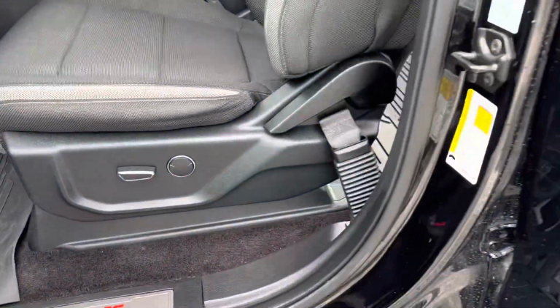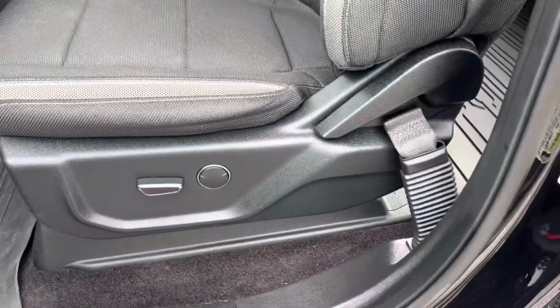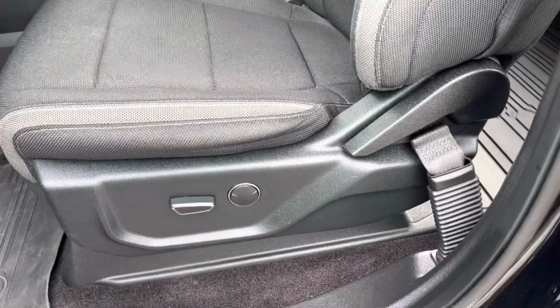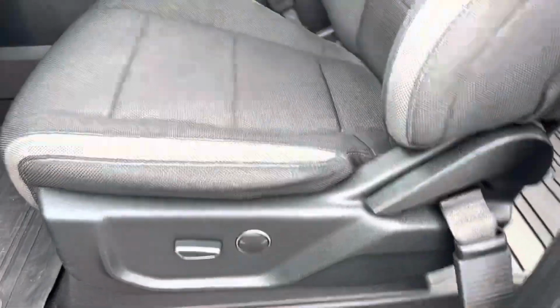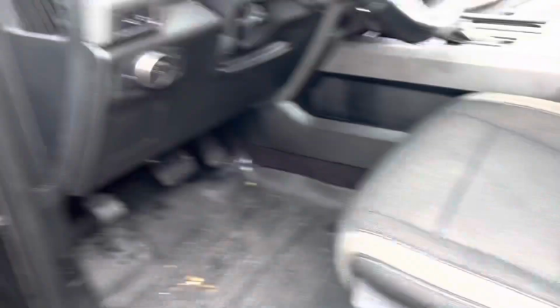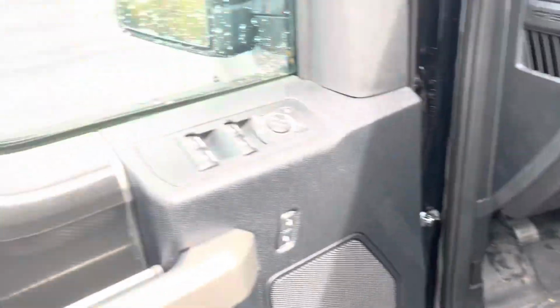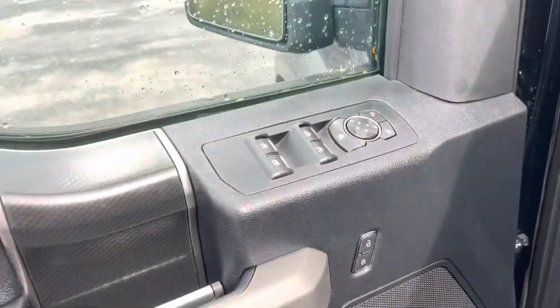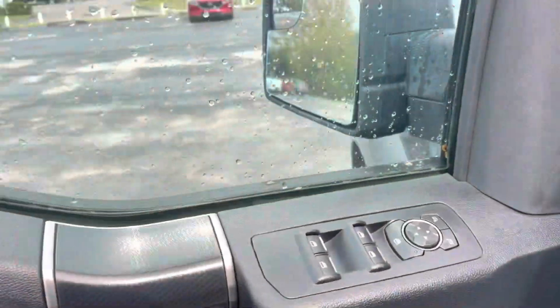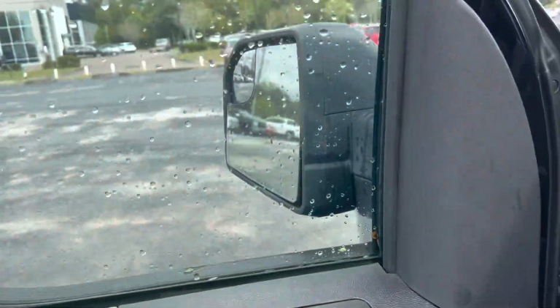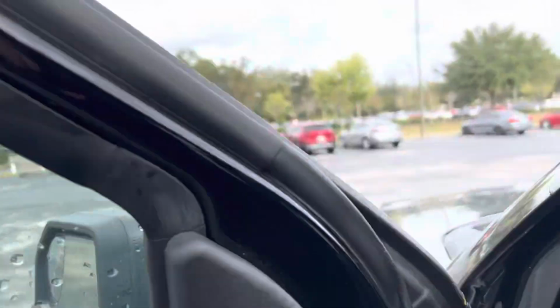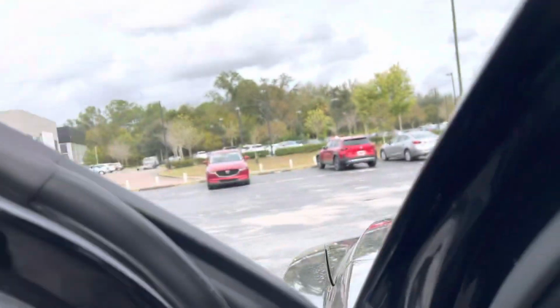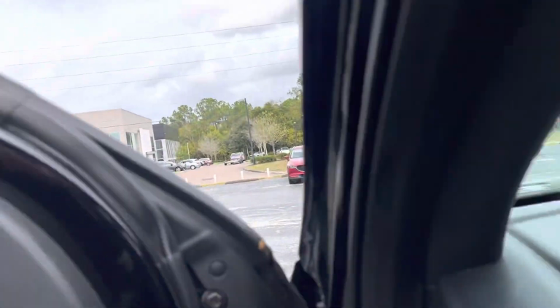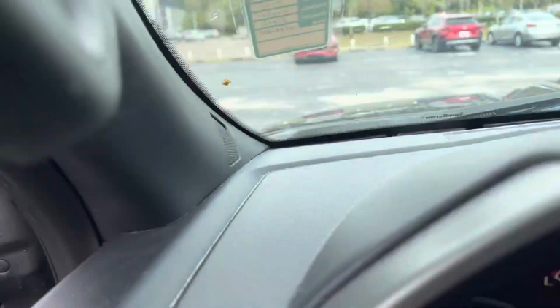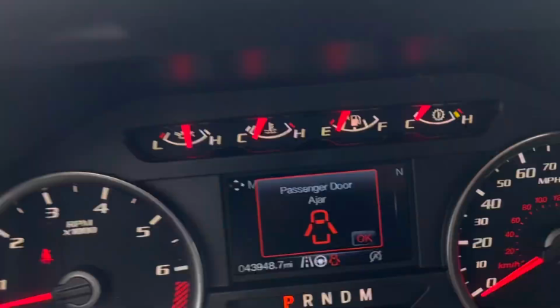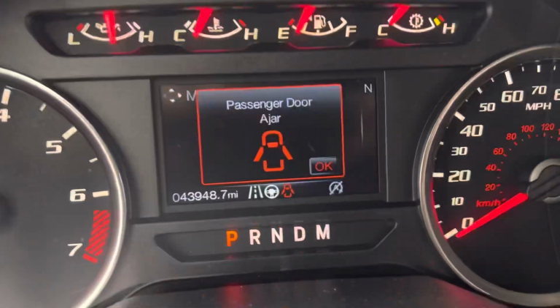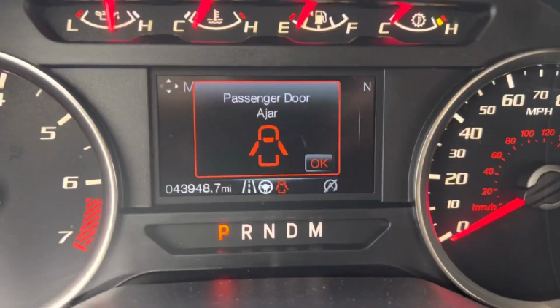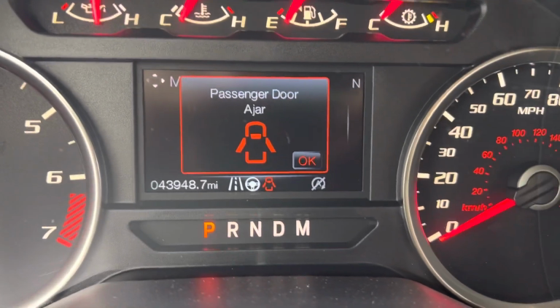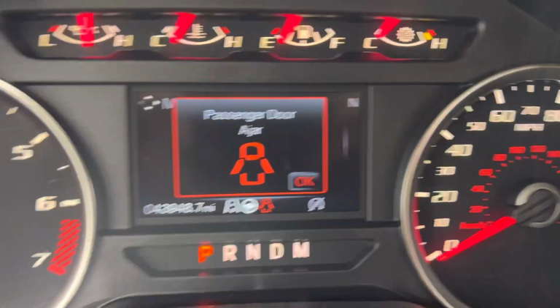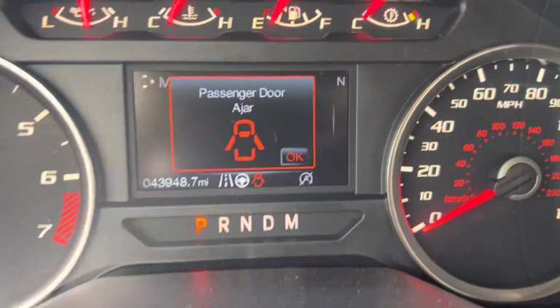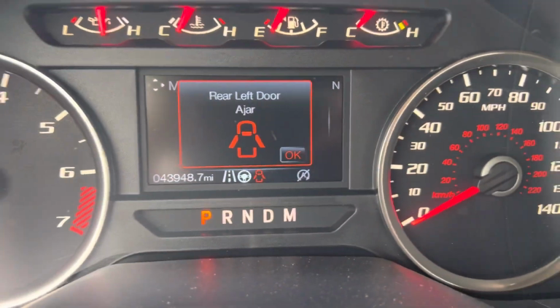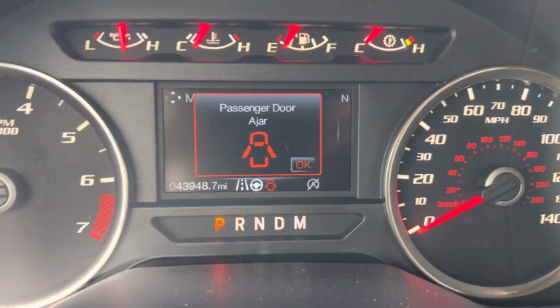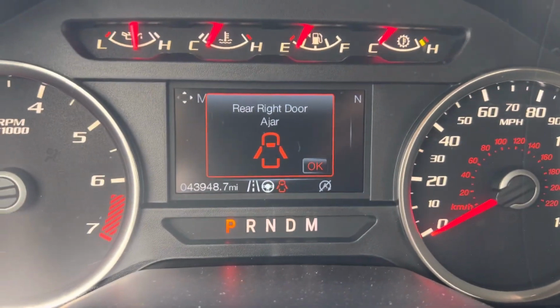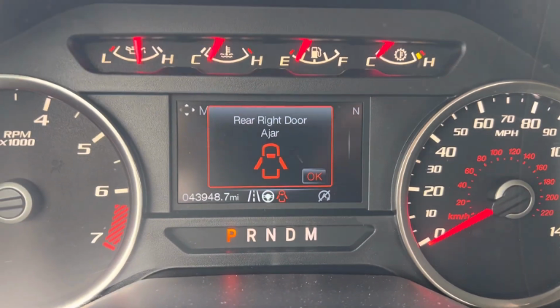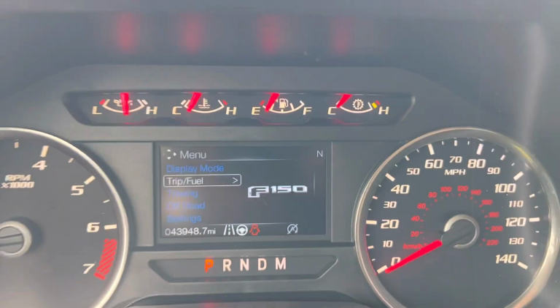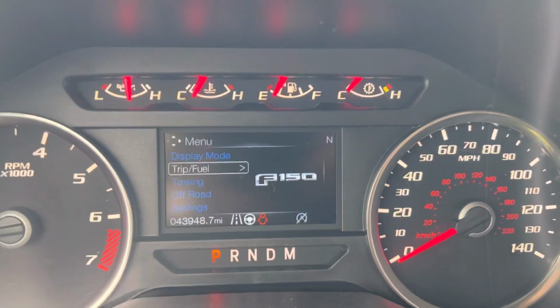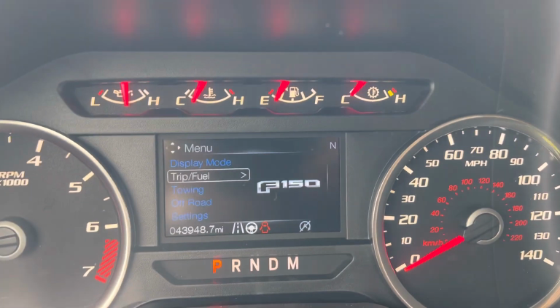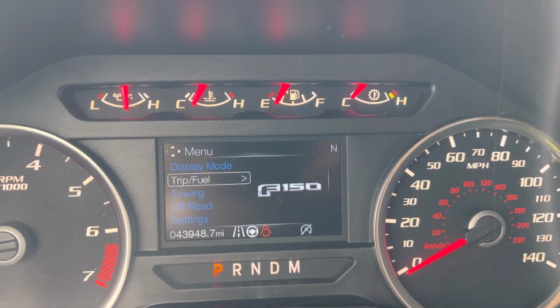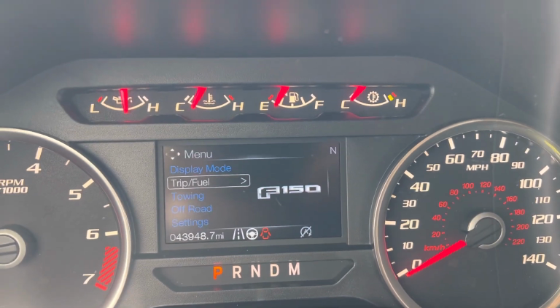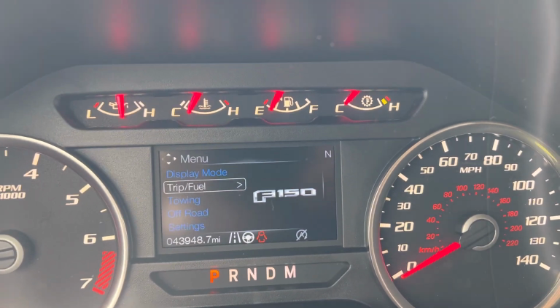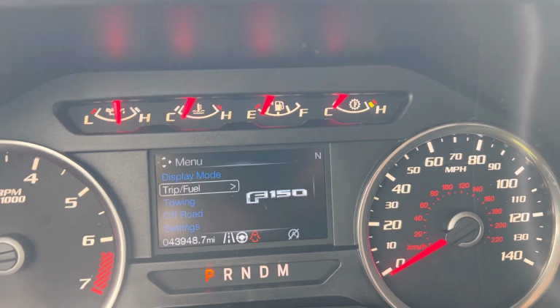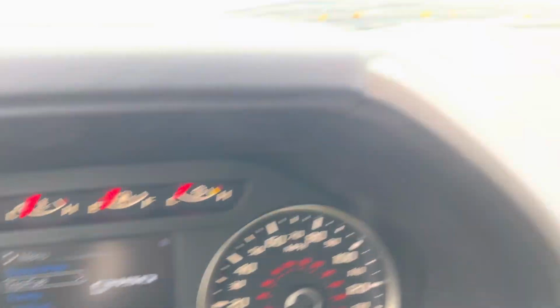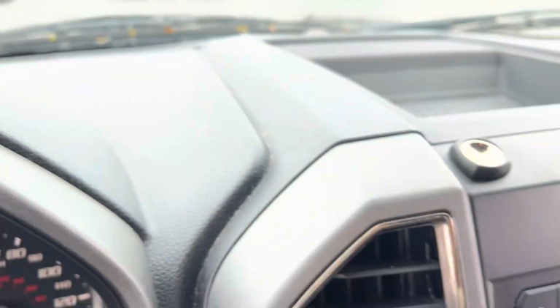Power seat with lumbar support here on the driver's side, power windows, power door locks of course. A little over 43,000 miles on the odometer, and you get your driver information display in the center which gives you everything you need to know about the truck.